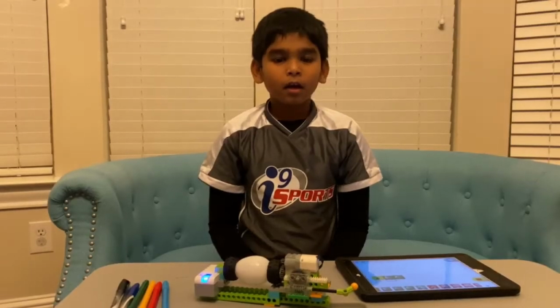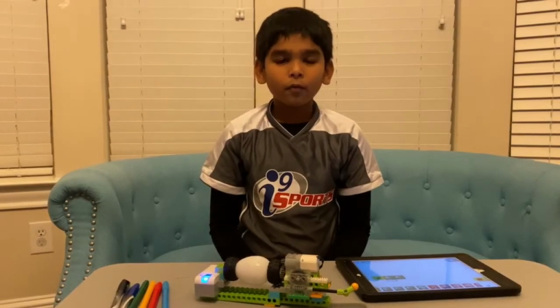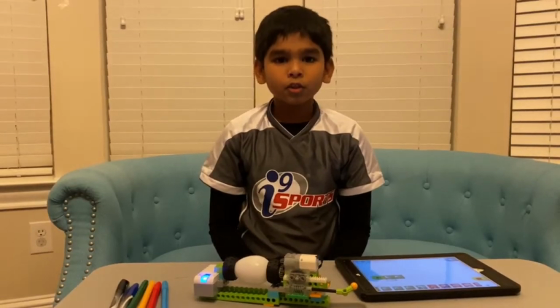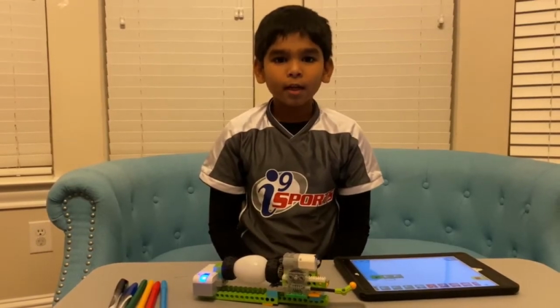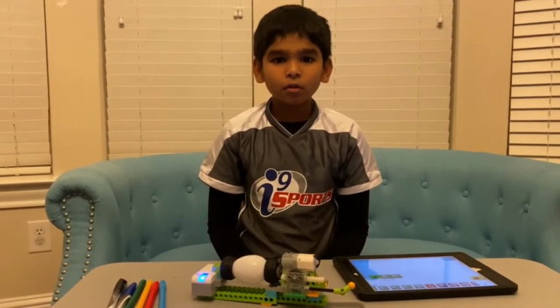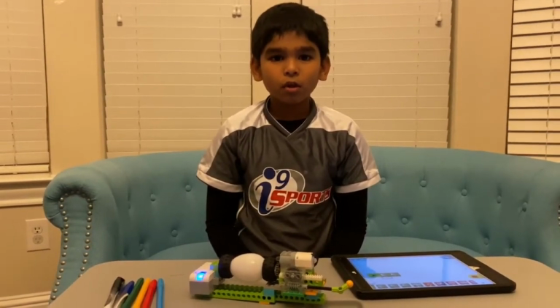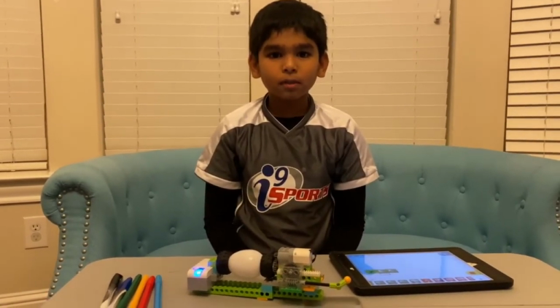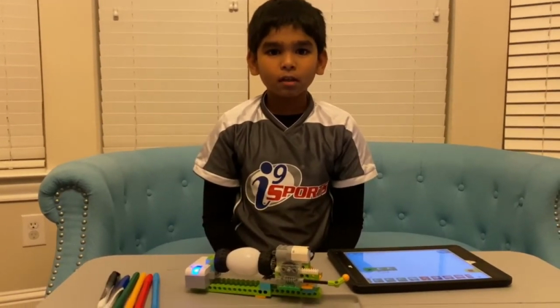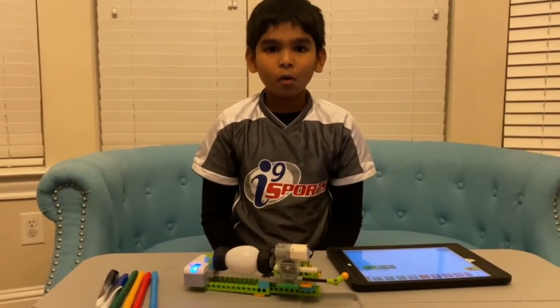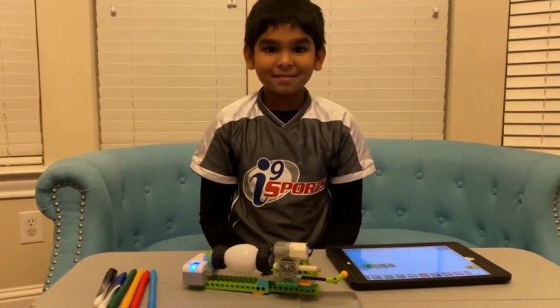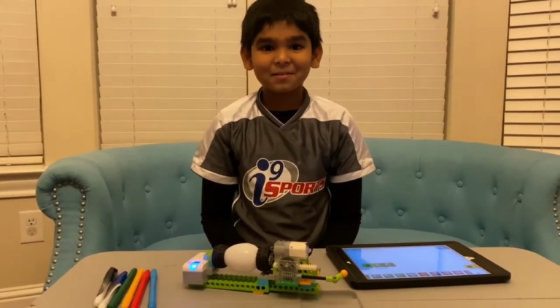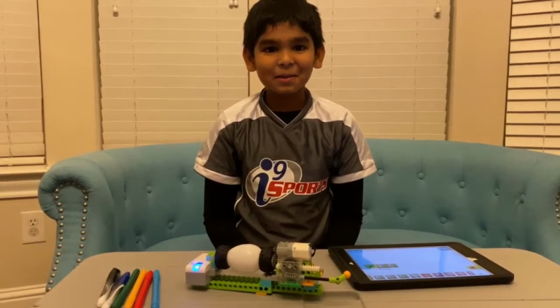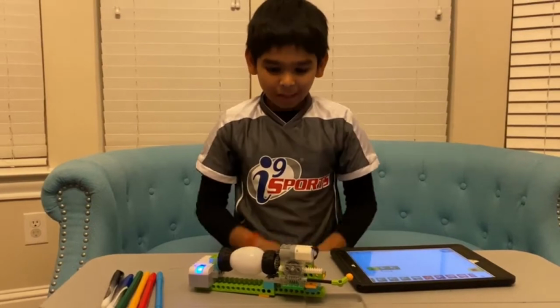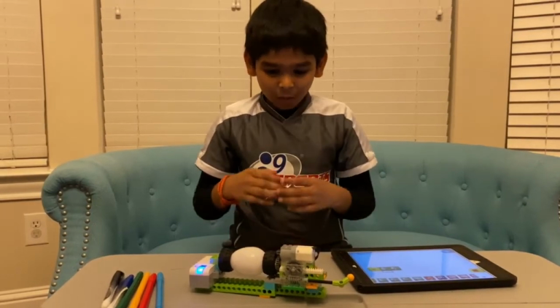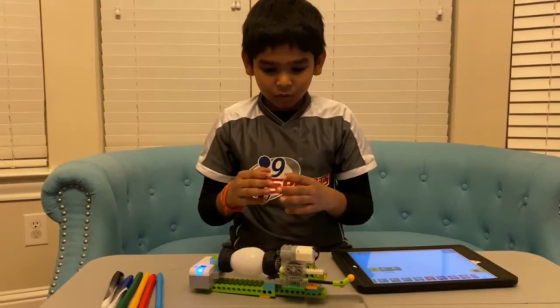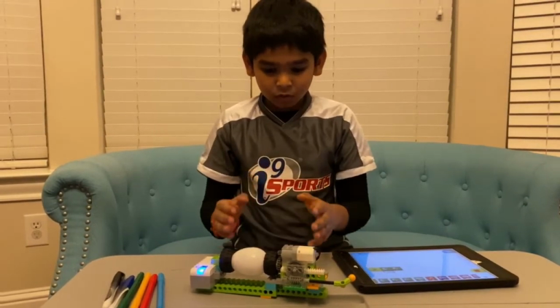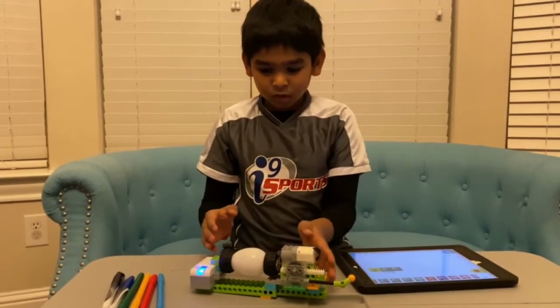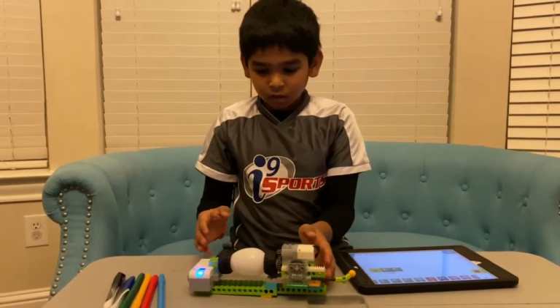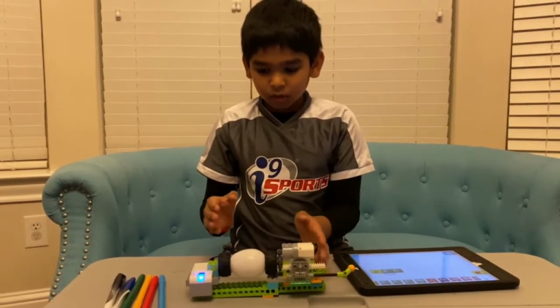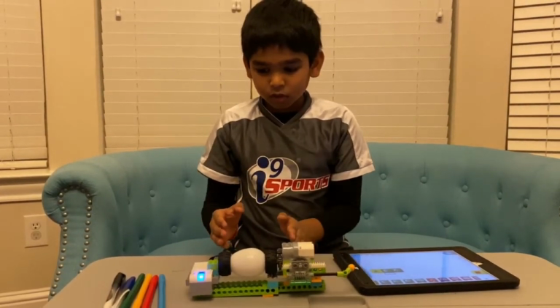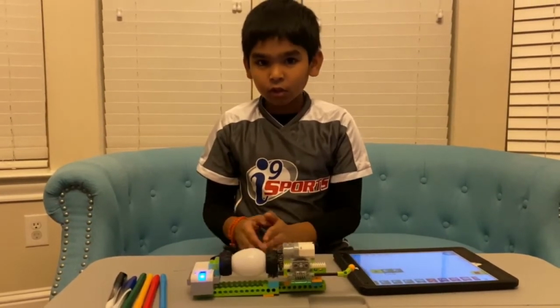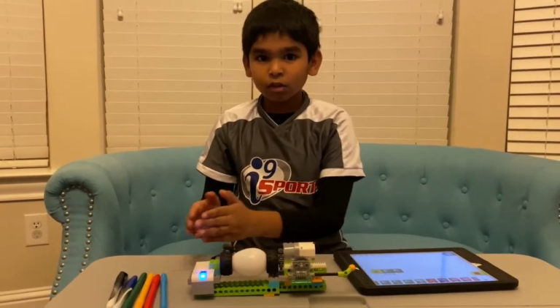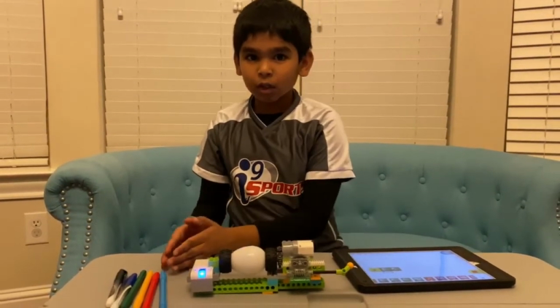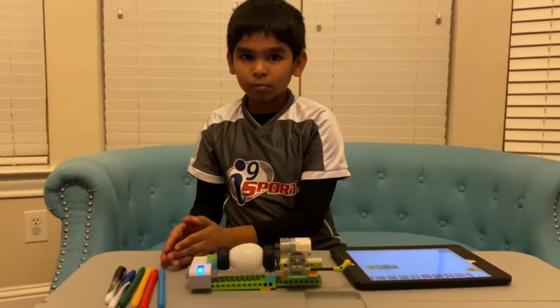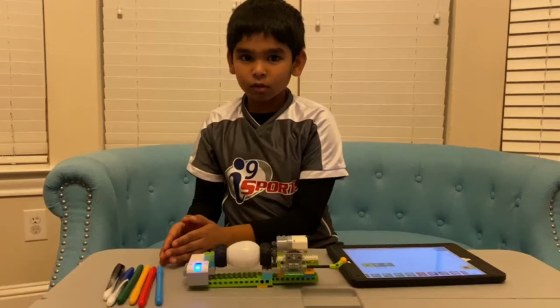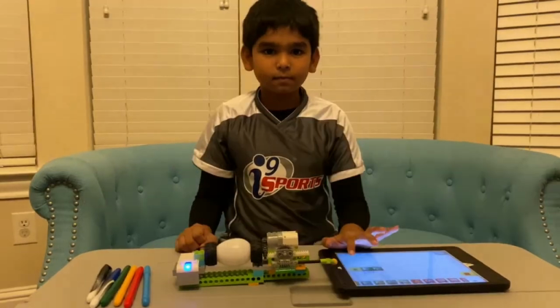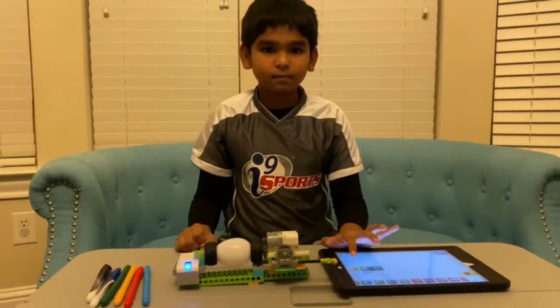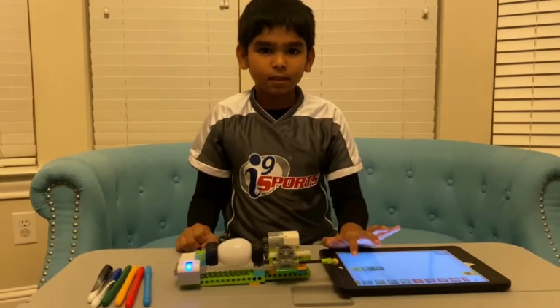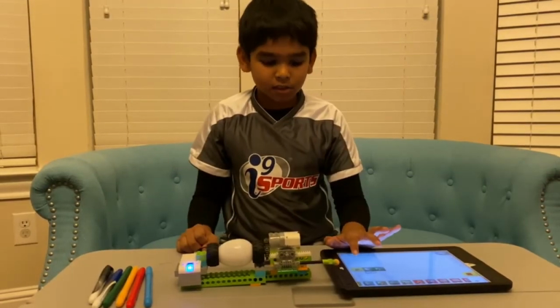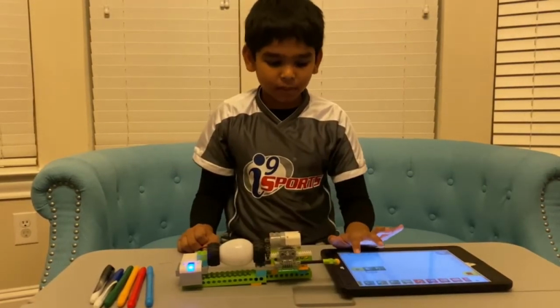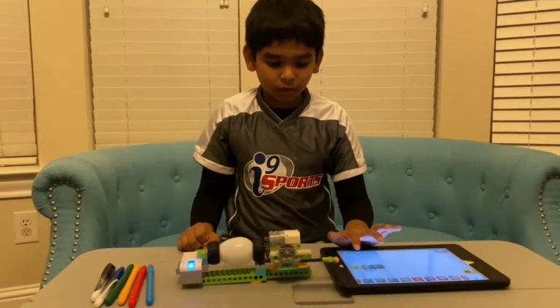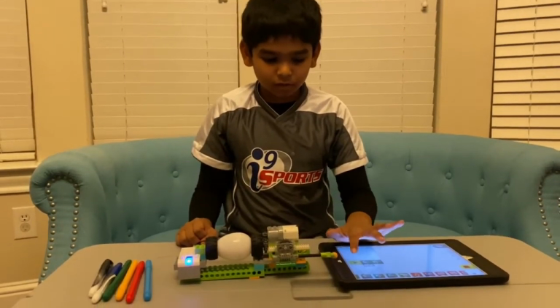Hello friends, today I'm going to show how to build a Lego egg decorator that you can use for Easter. You can decorate it with markers. This is how my decorator works.